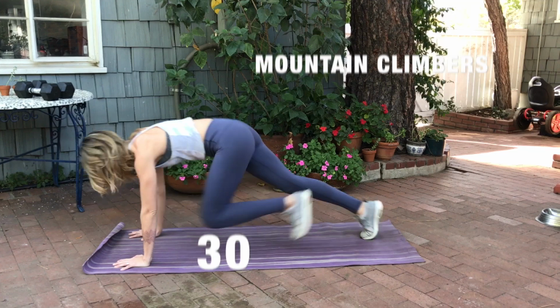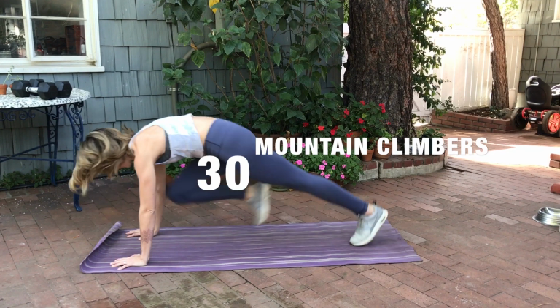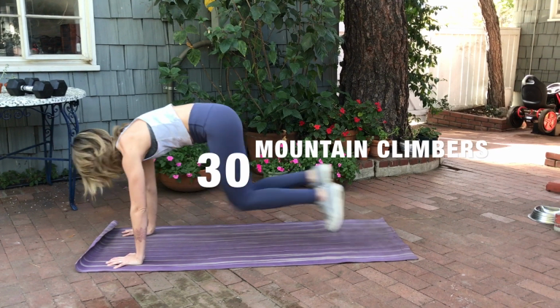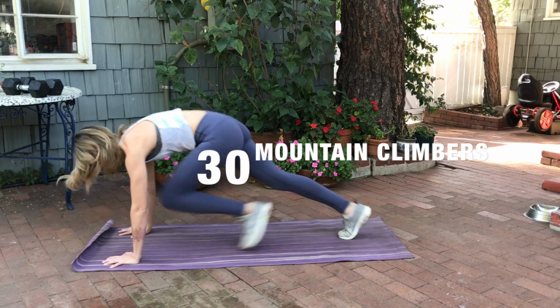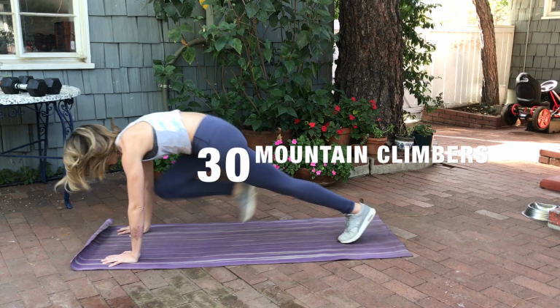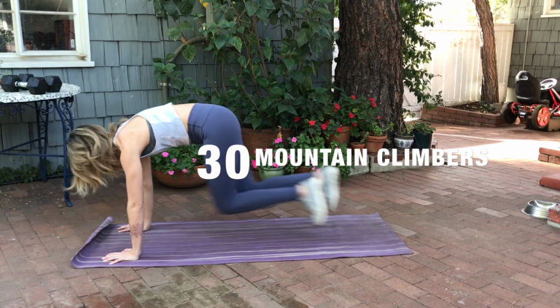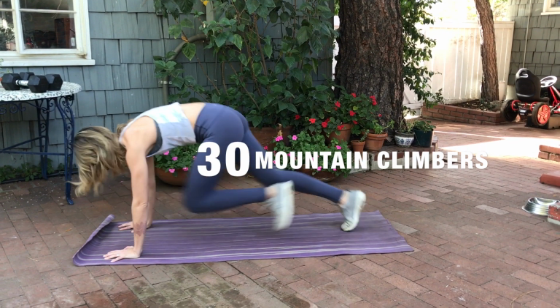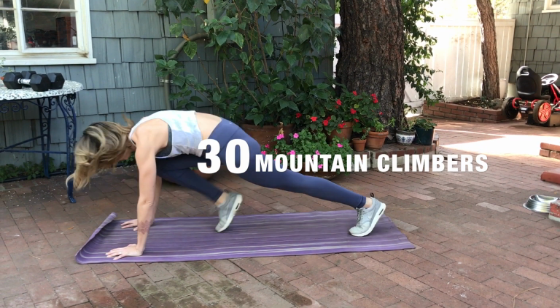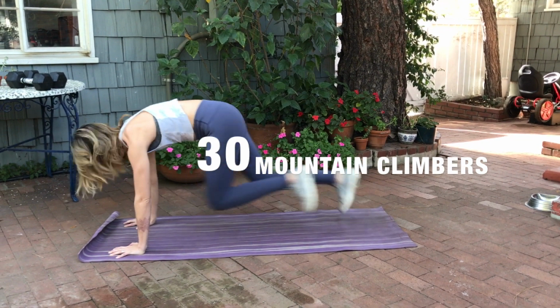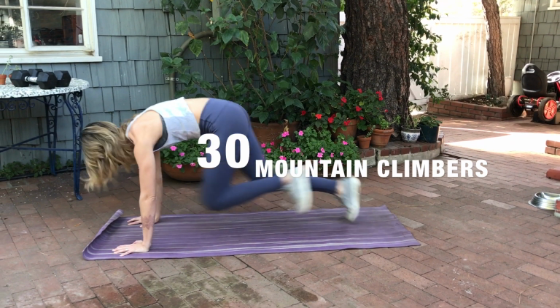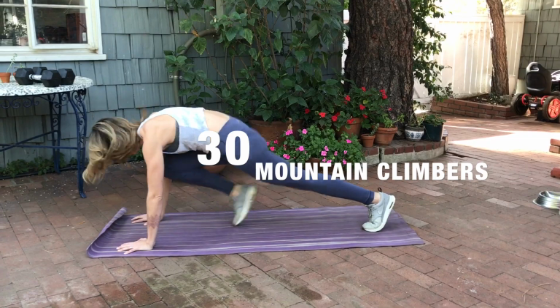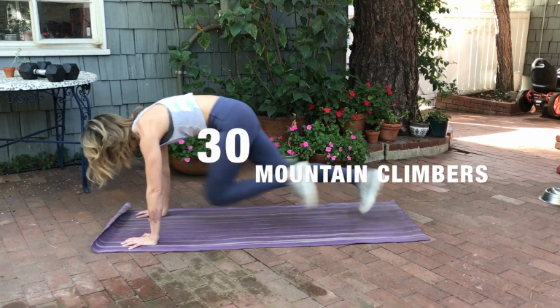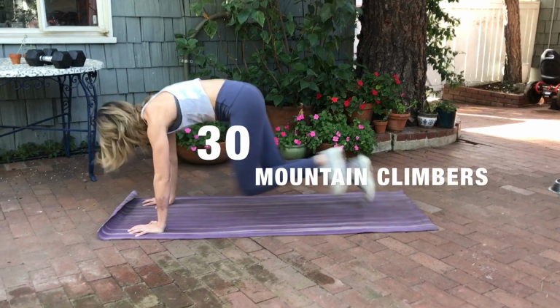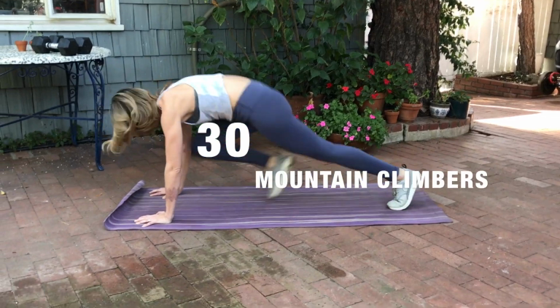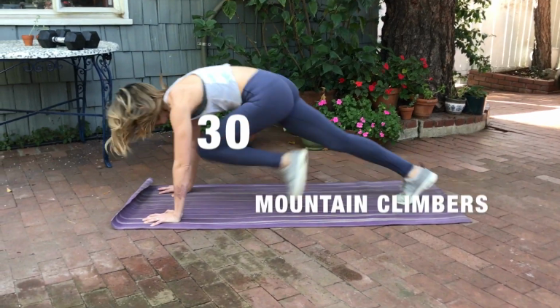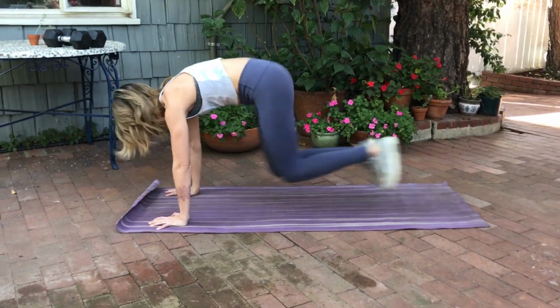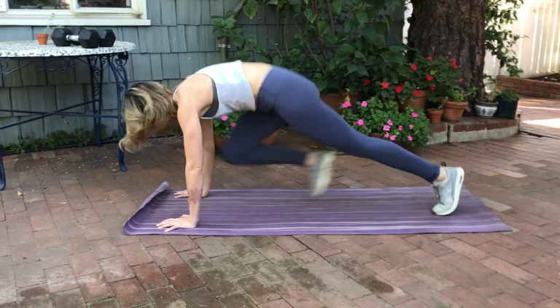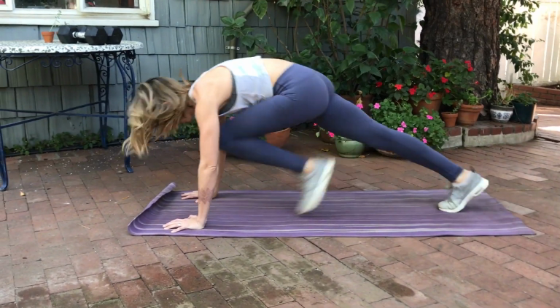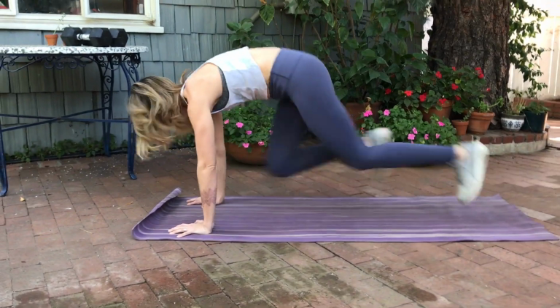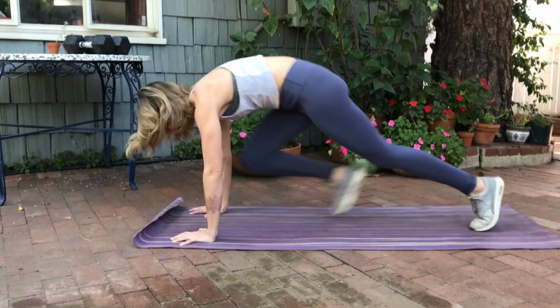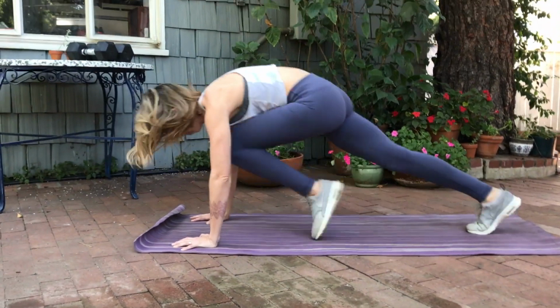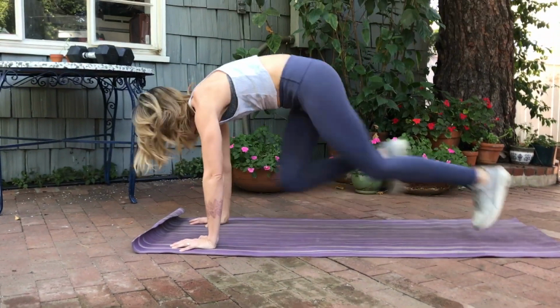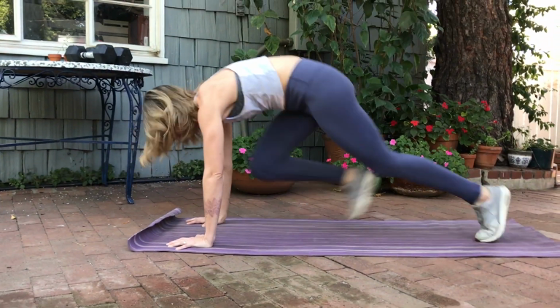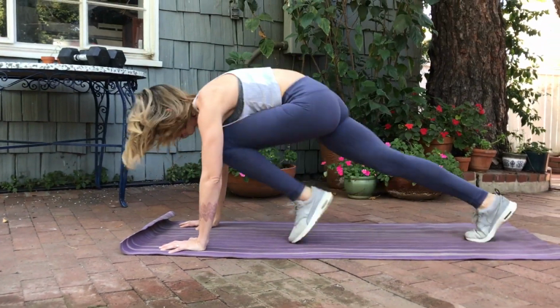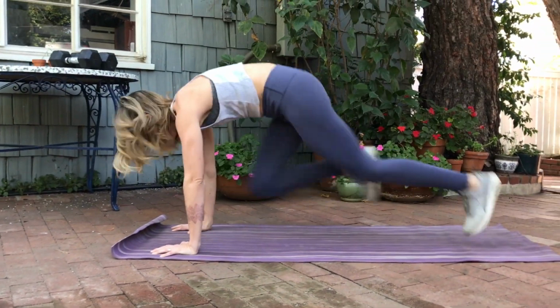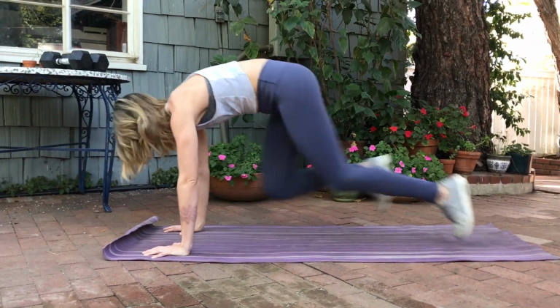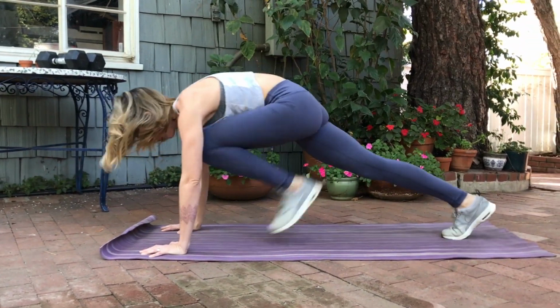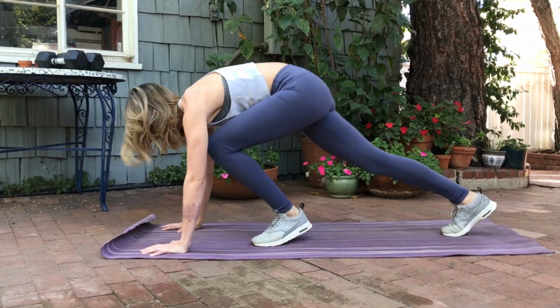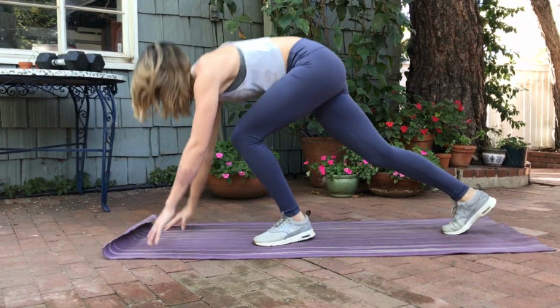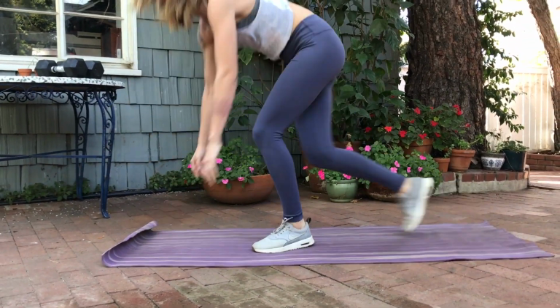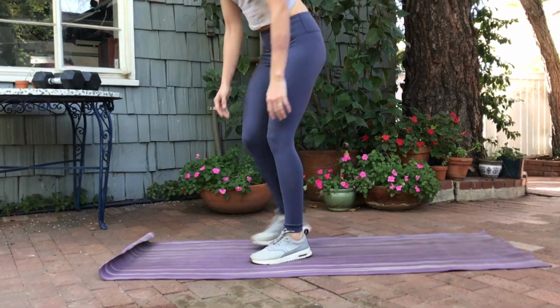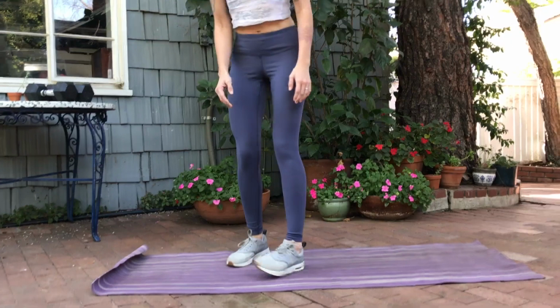Starting off with a warm-up, you're going to be doing 30 mountain climbers. Plant those hands, get your knees all the way up into your chest. Each time your foot taps is one.